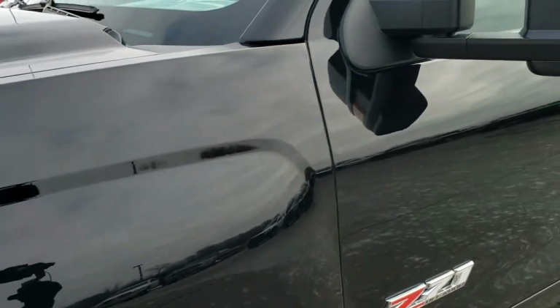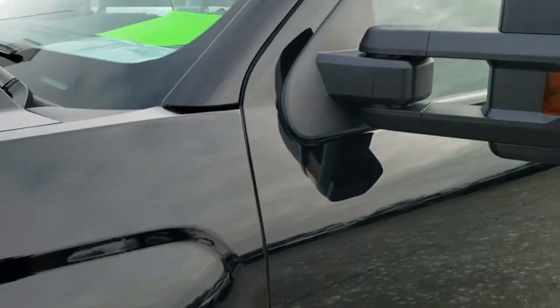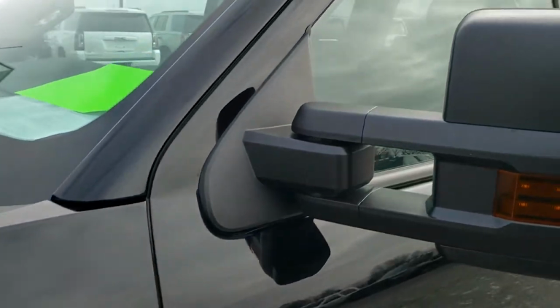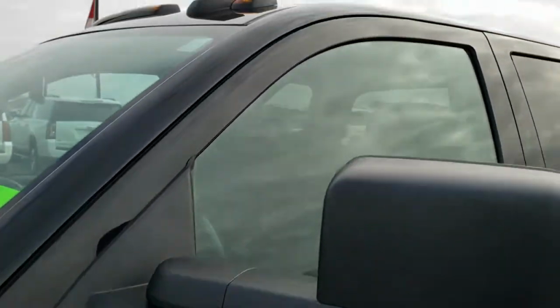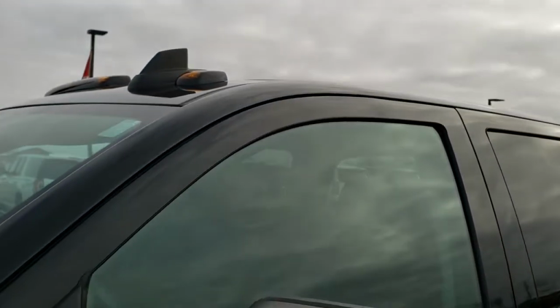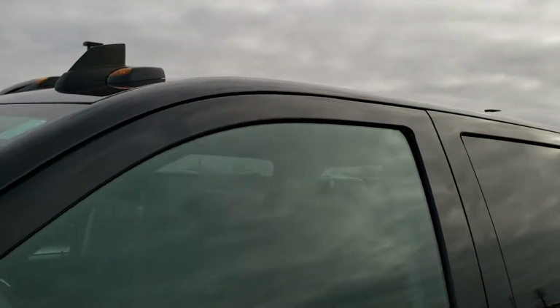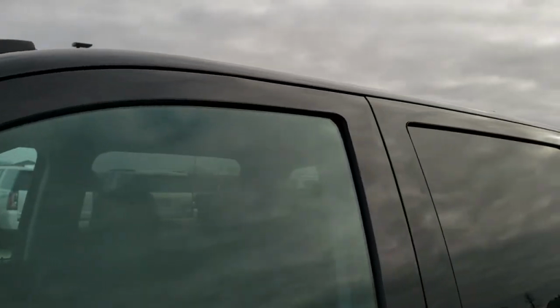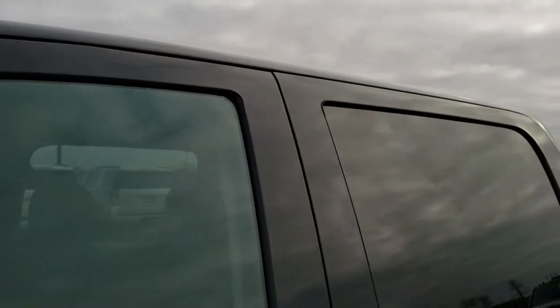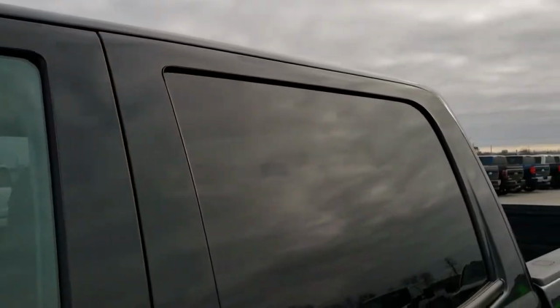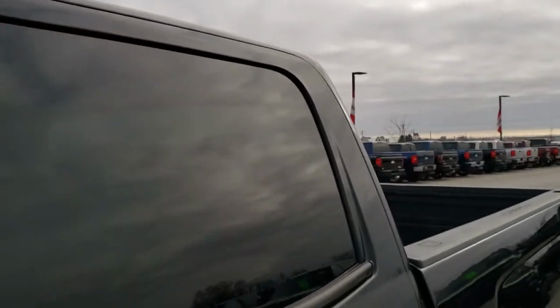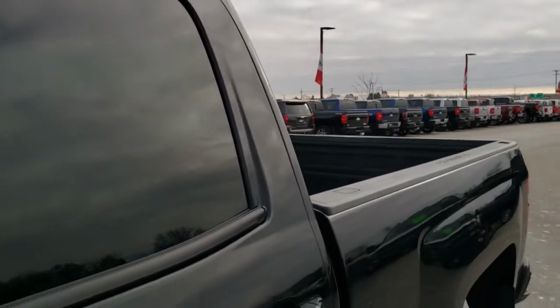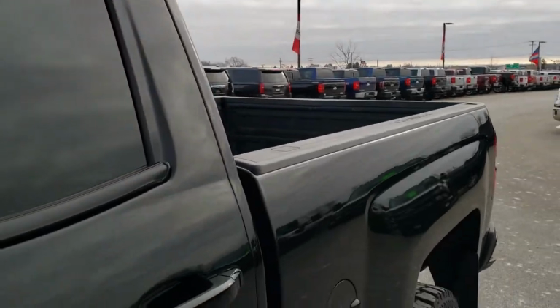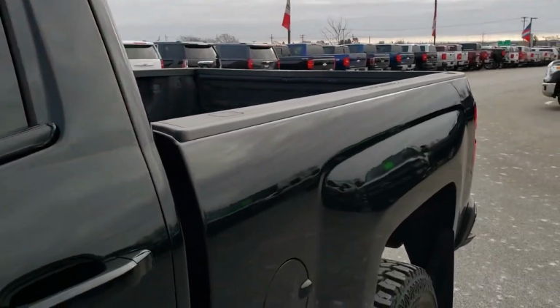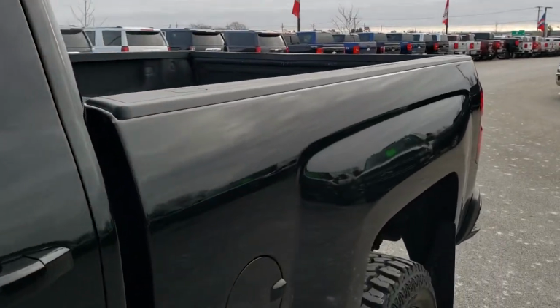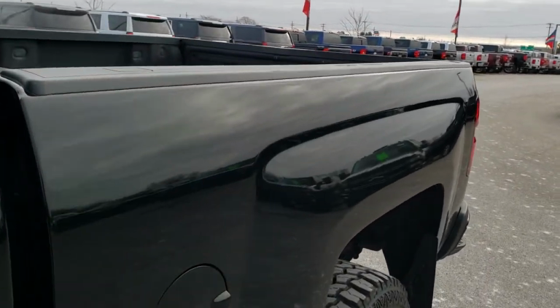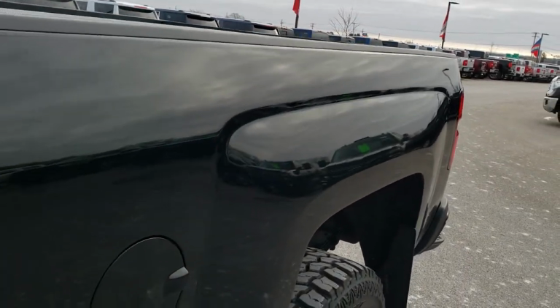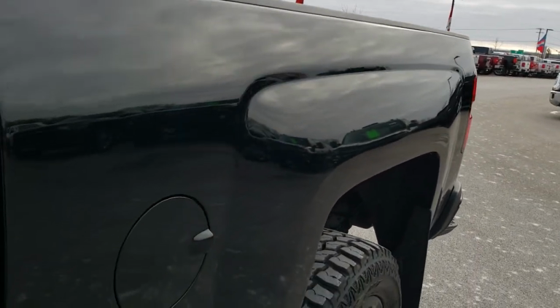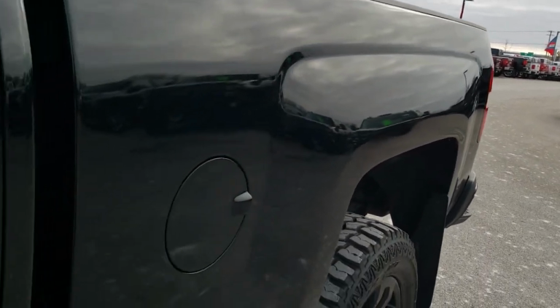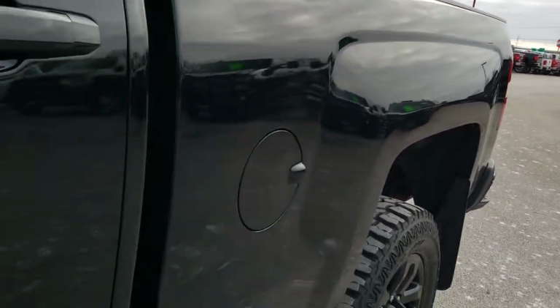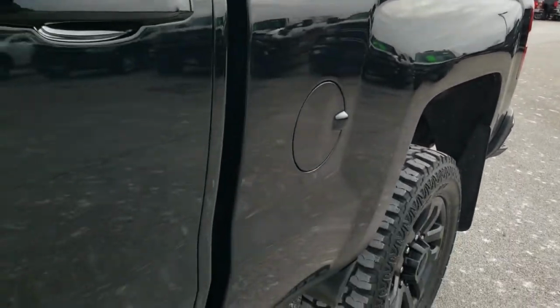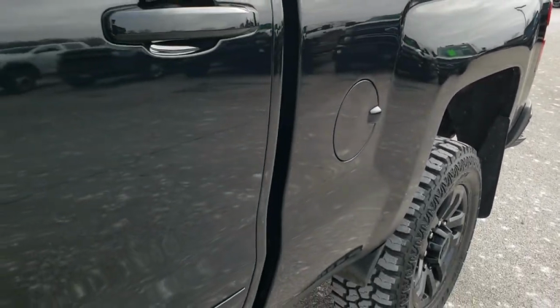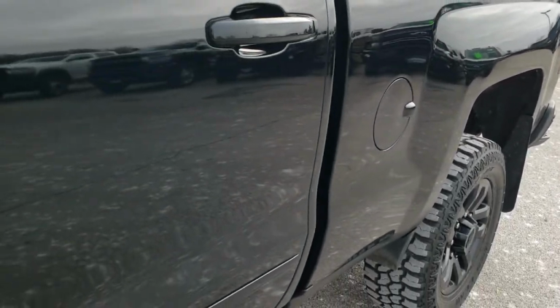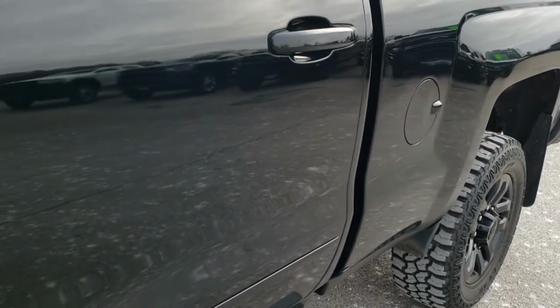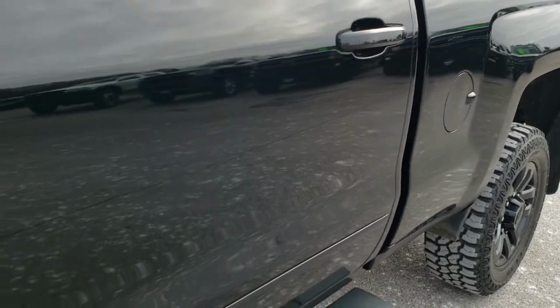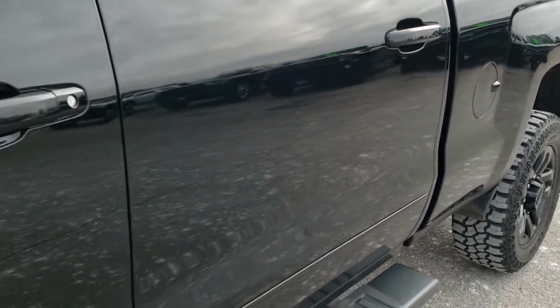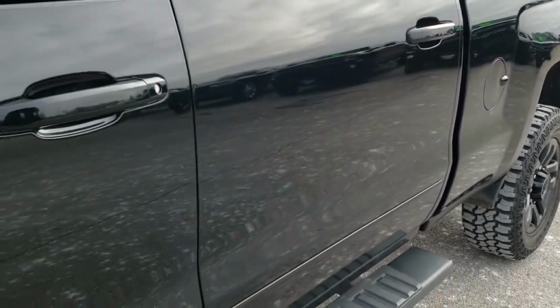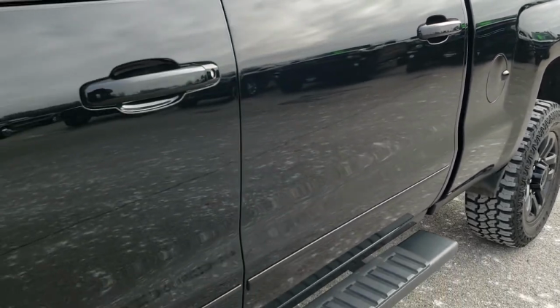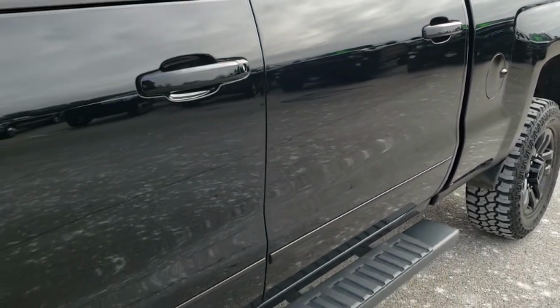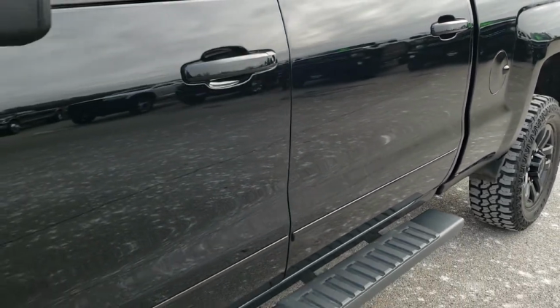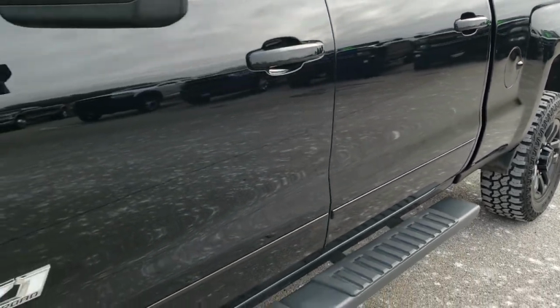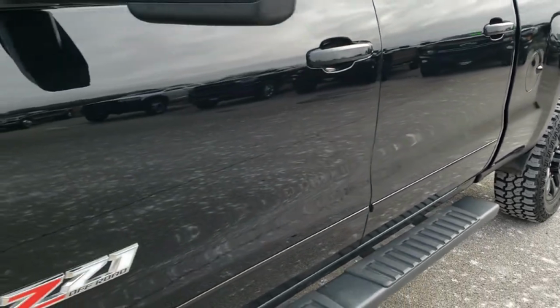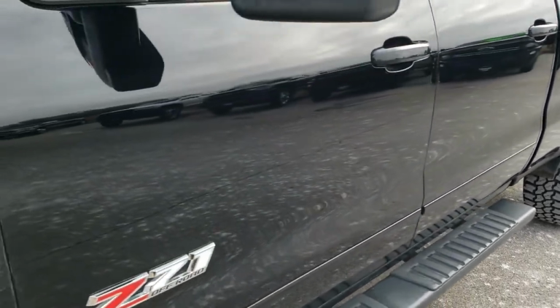Black clear coat is the color. We shoot all of our videos in 1080p, 60 frames per second. So if you have HD capabilities on your computer, tablet, or smartphone device, turn them on right now because it is like you're right here looking at the truck with me.